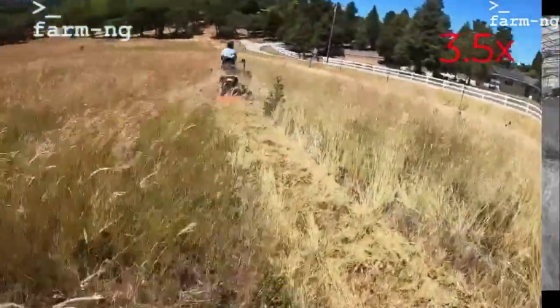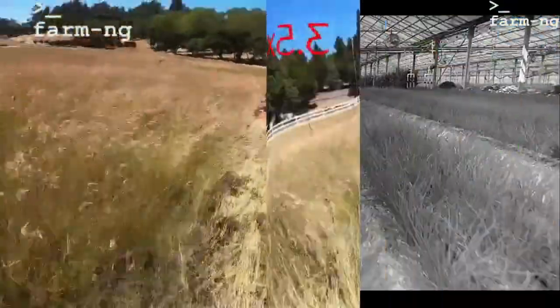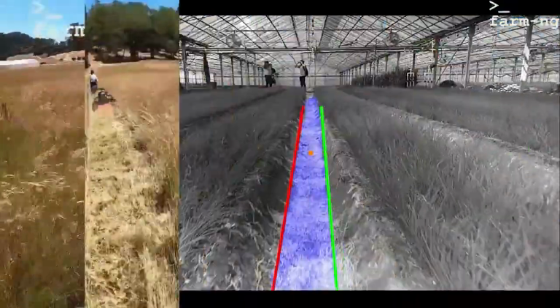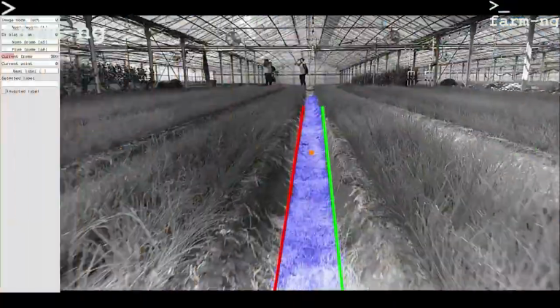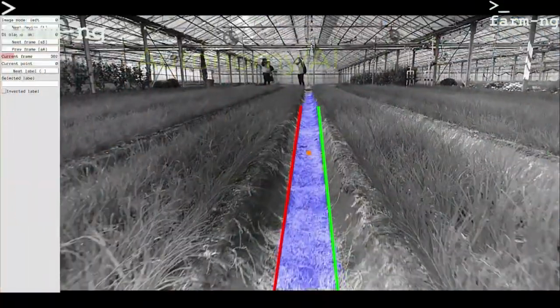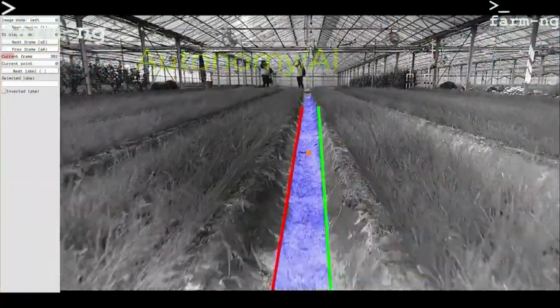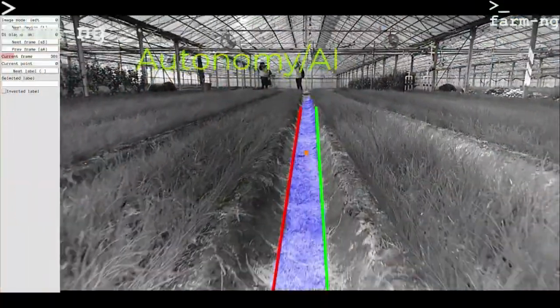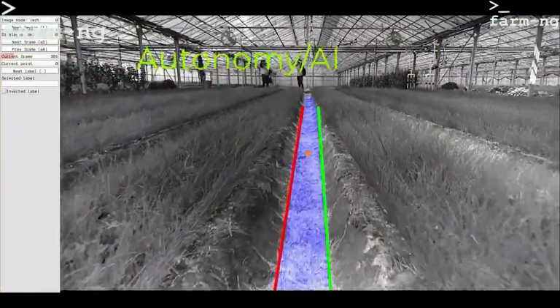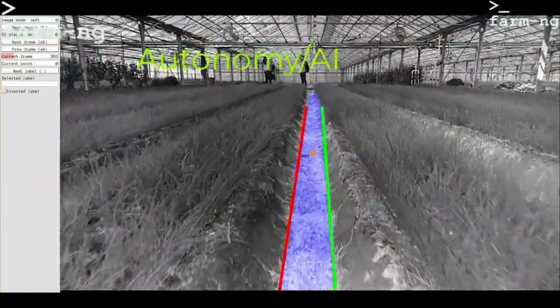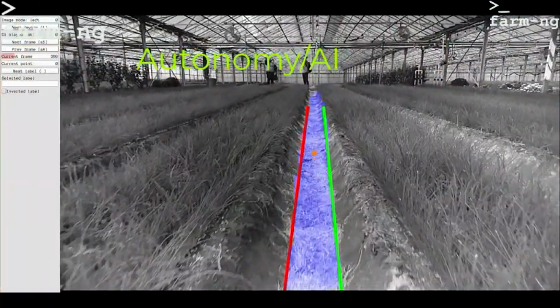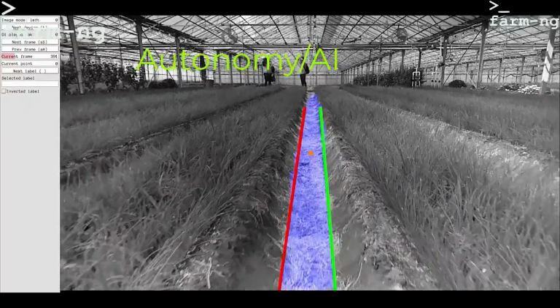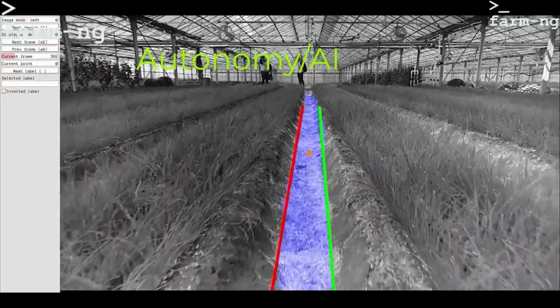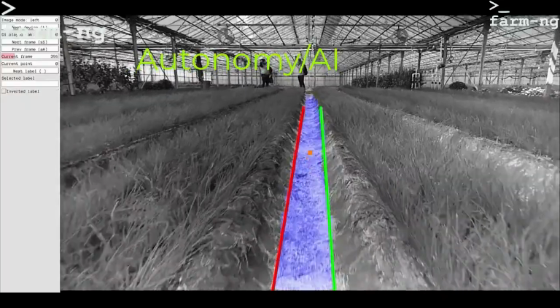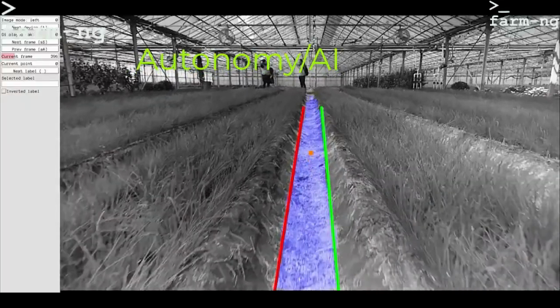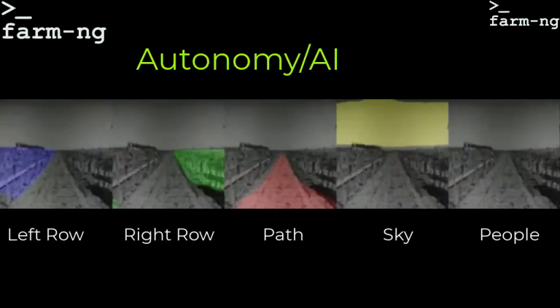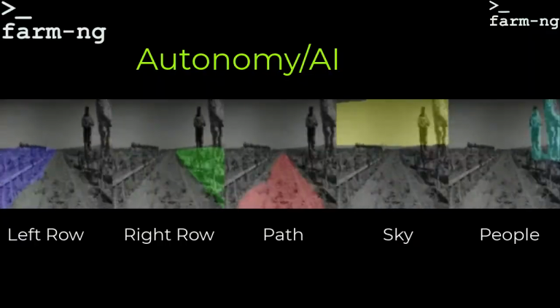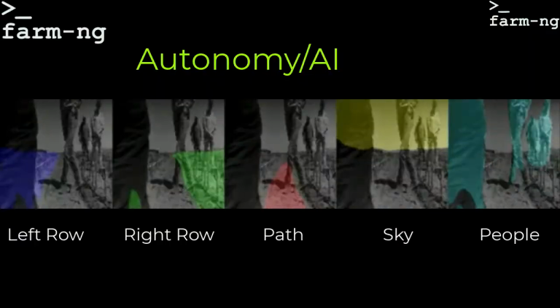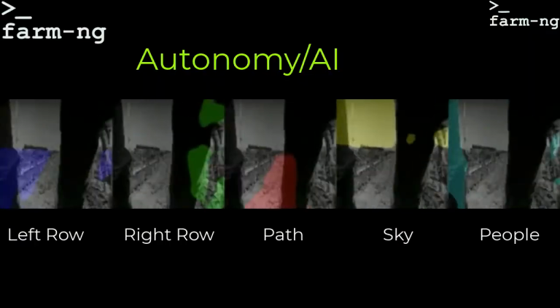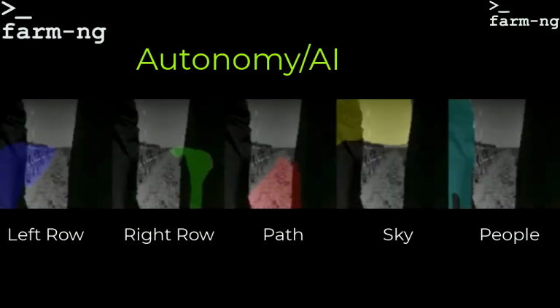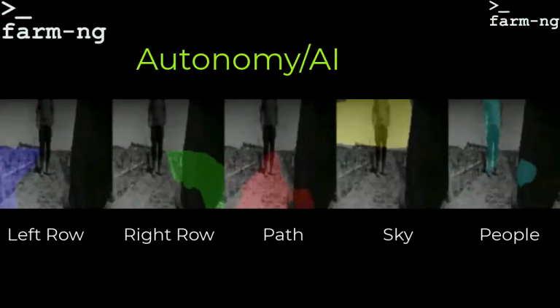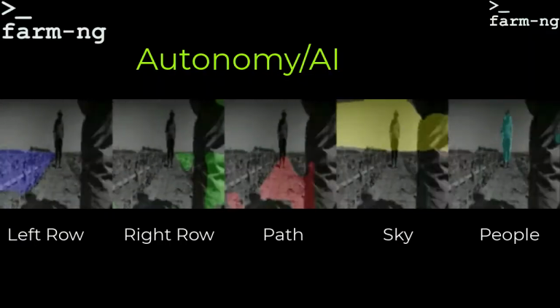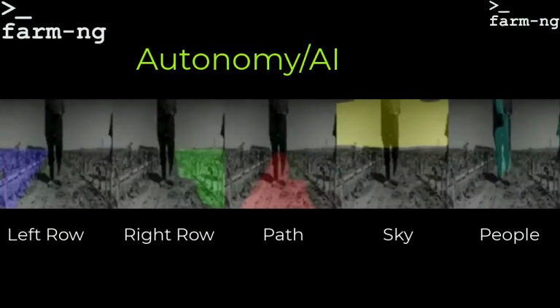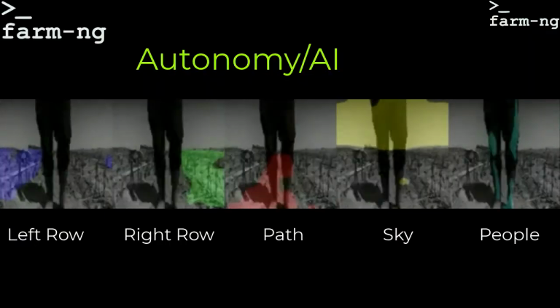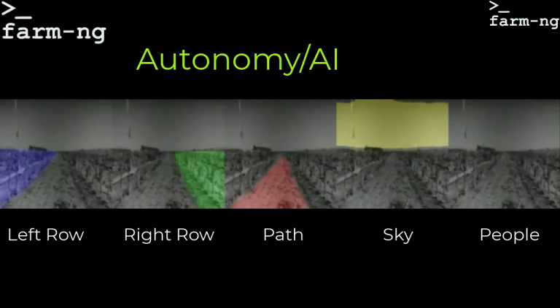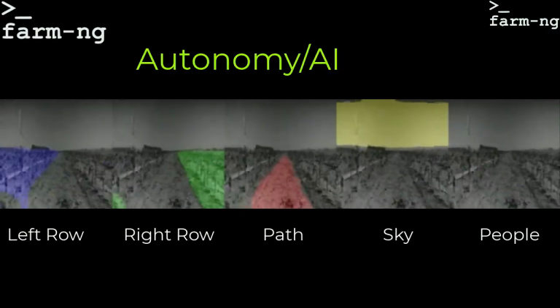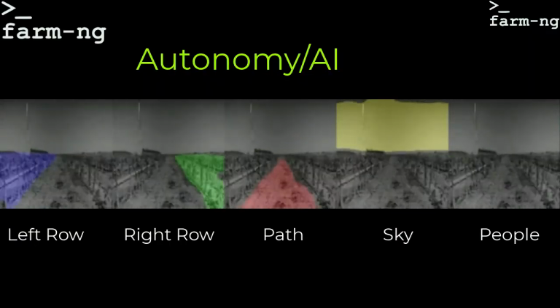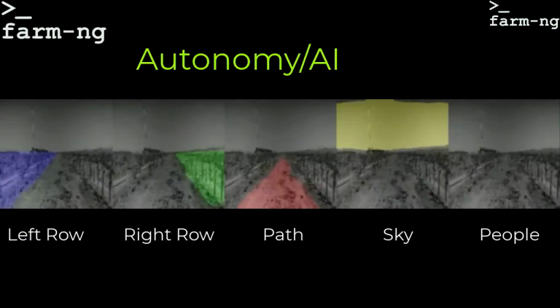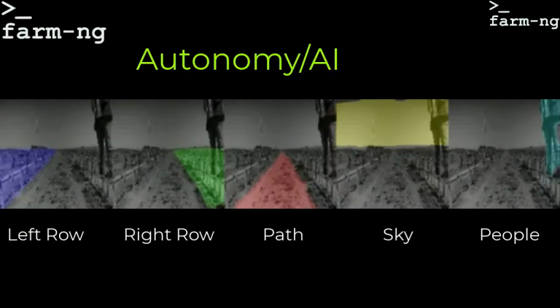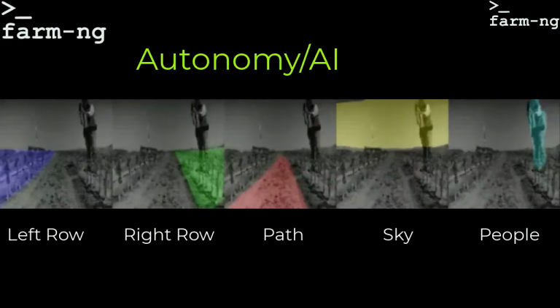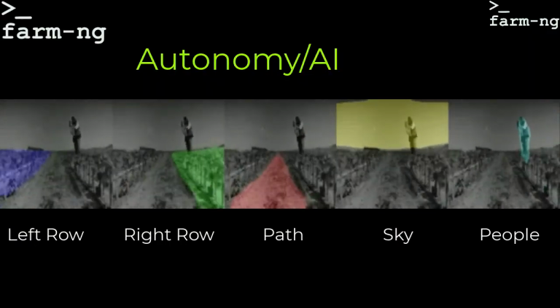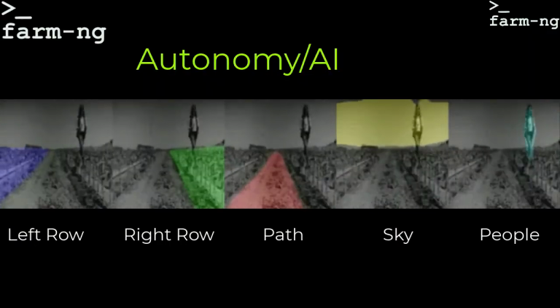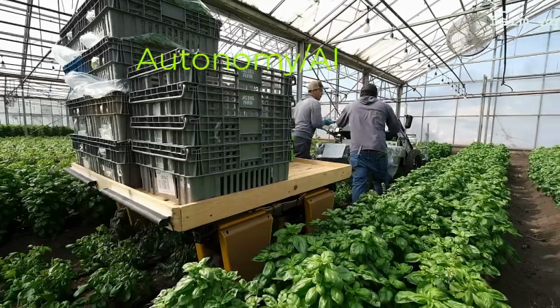It's also autonomous. Here's an example of row following, and it can segment things like people, sky, and rows on a farm.